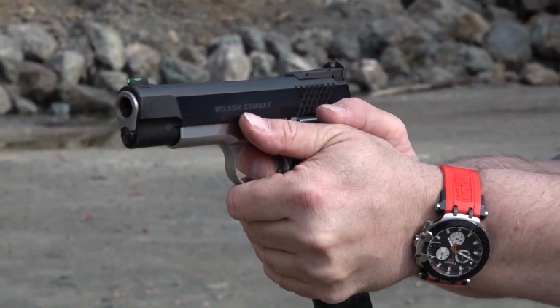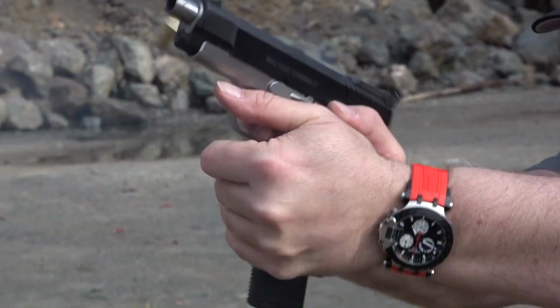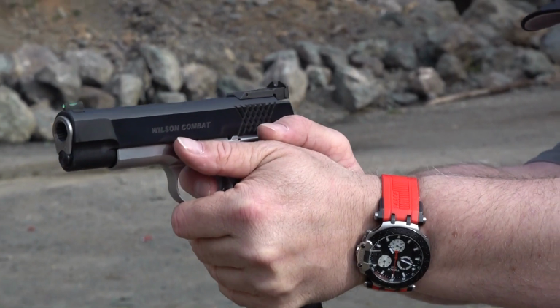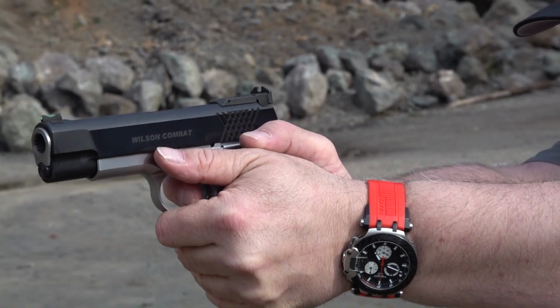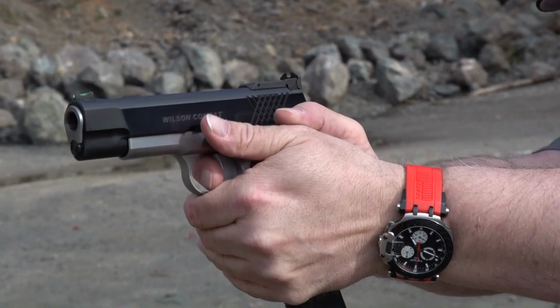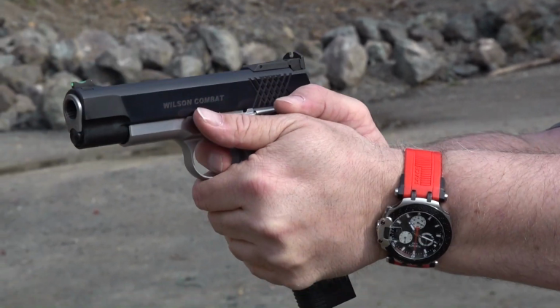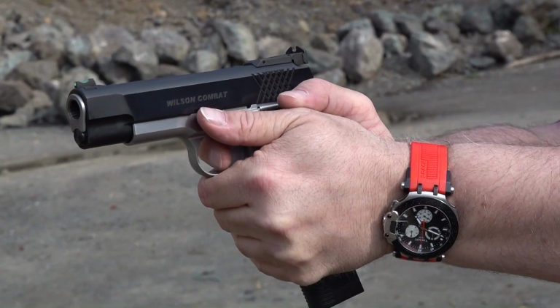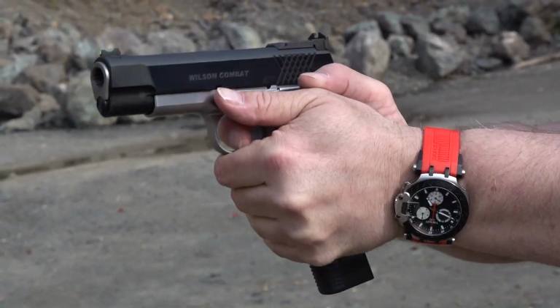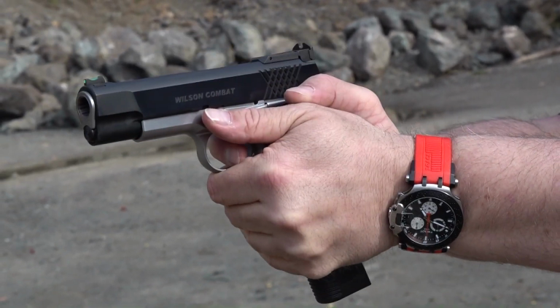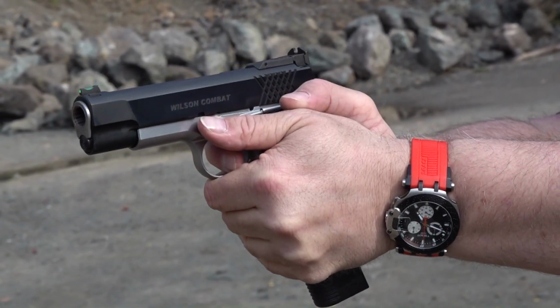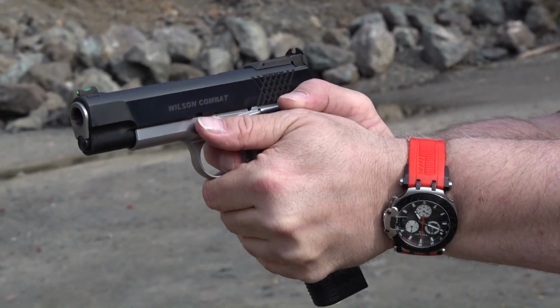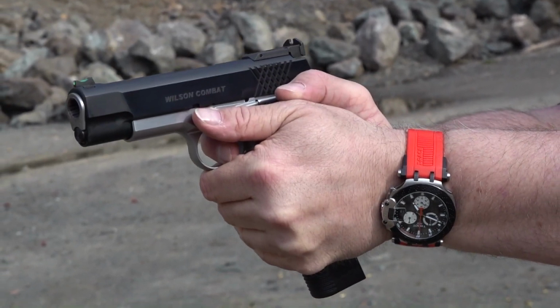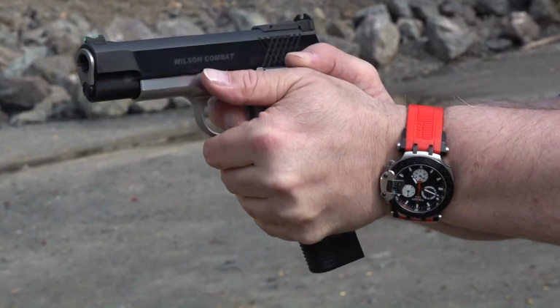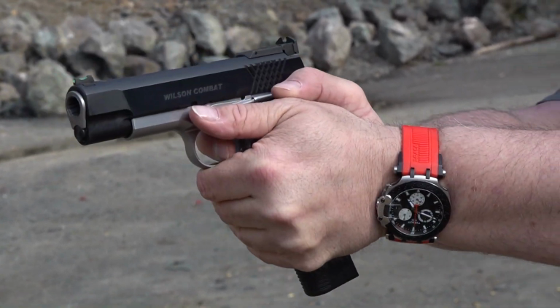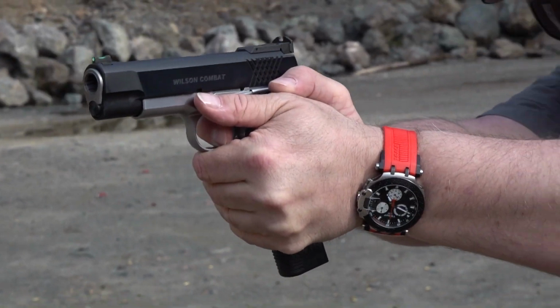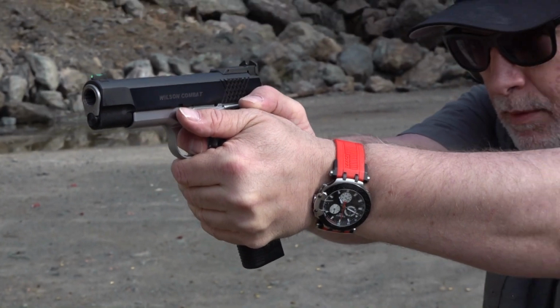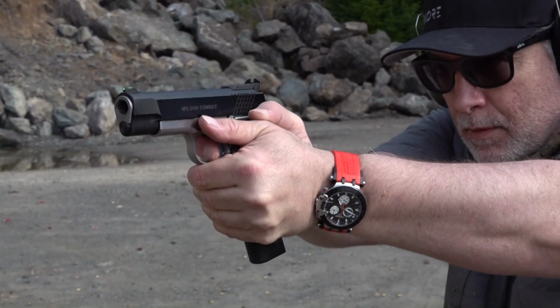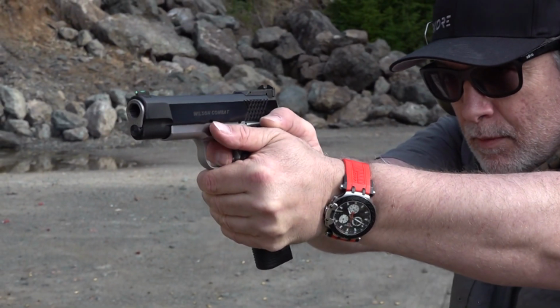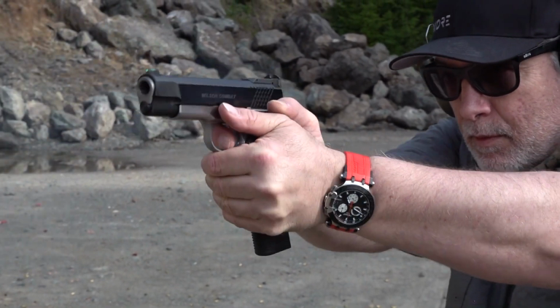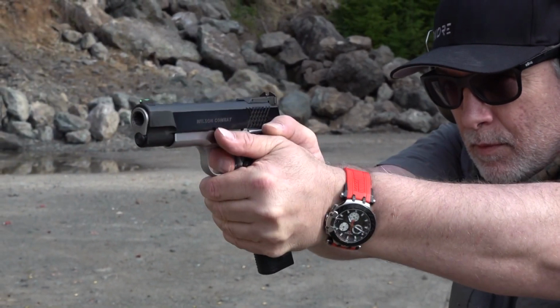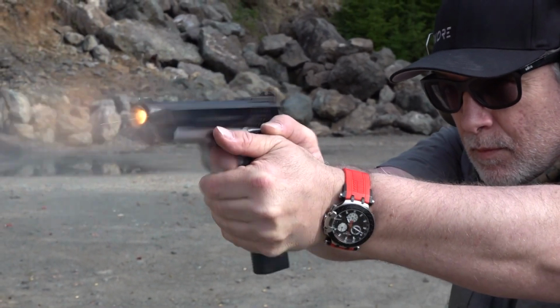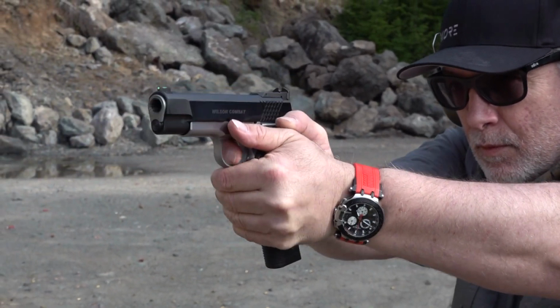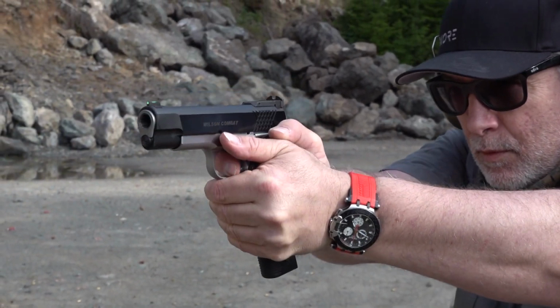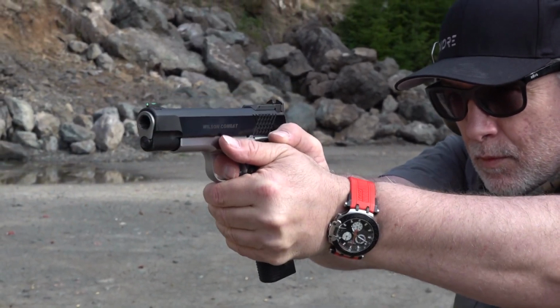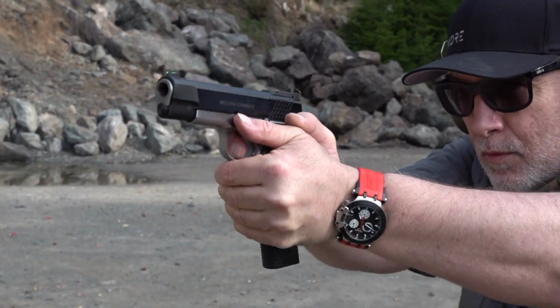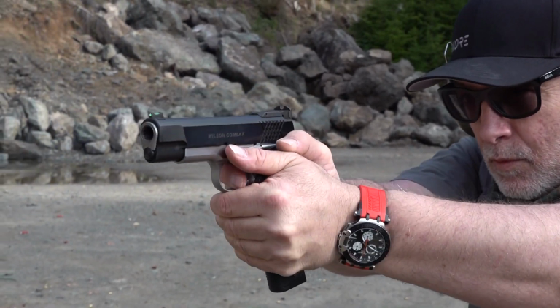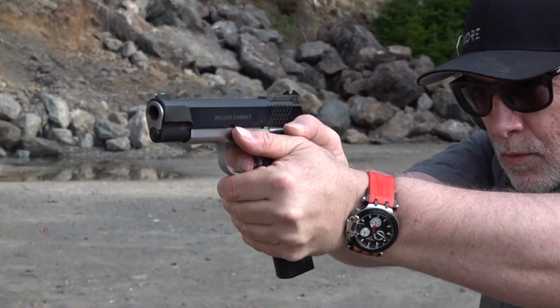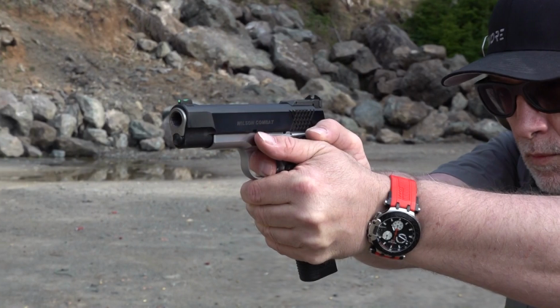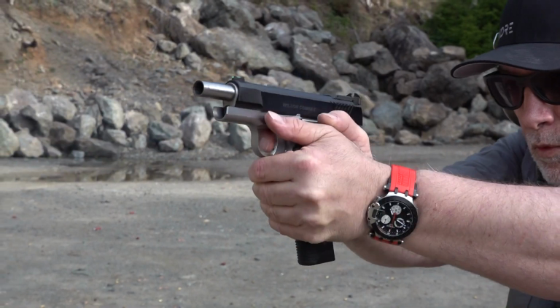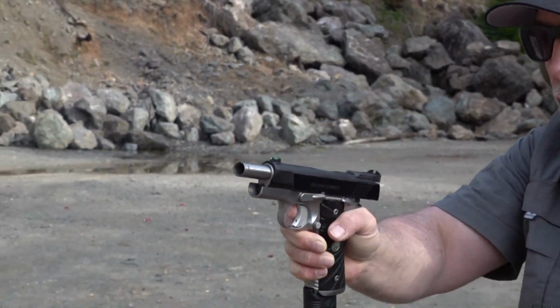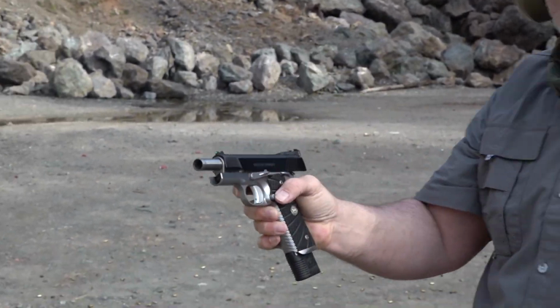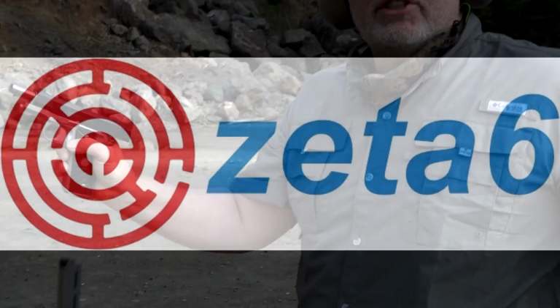All right guys, that's it for this video. Thanks for watching. Remember to like, share, and subscribe to our channel here on YouTube, Beretta 9mm USA, for more guns and gear videos coming up in the future. Please support us on Patreon so we can bring you more content, and we'll see you guys on the next video.